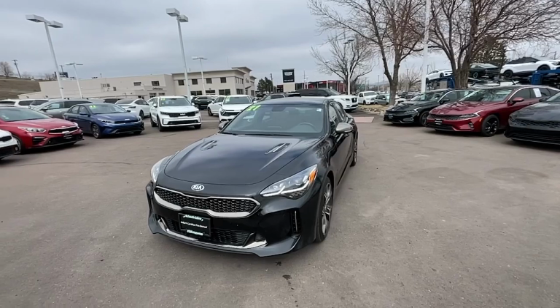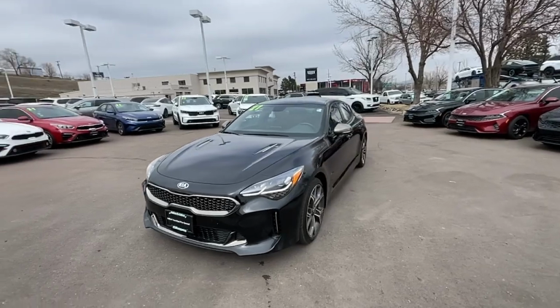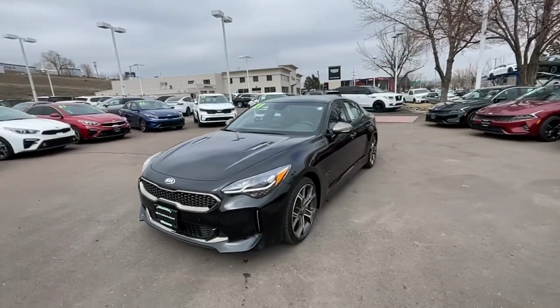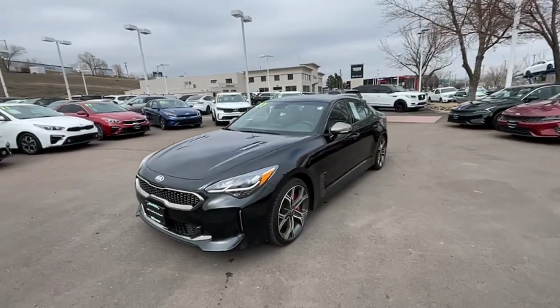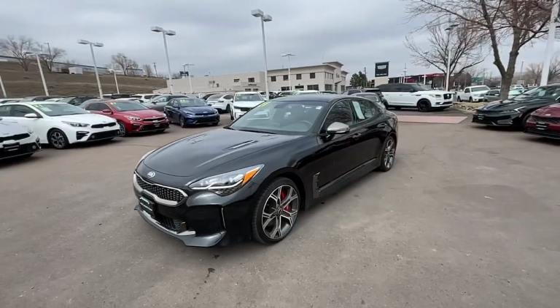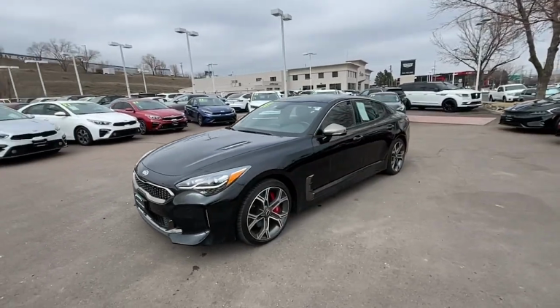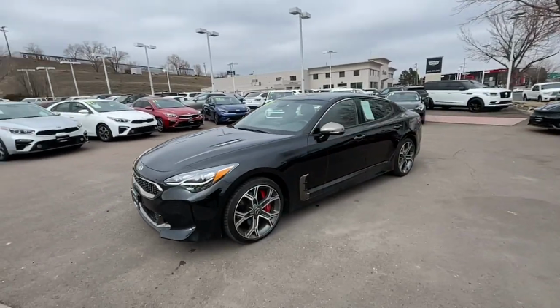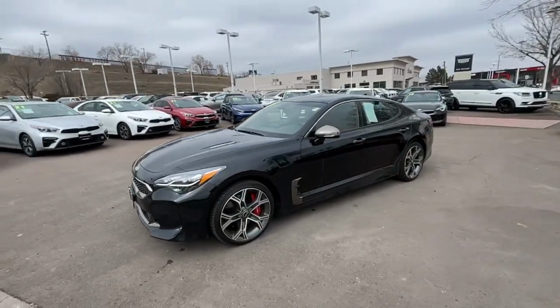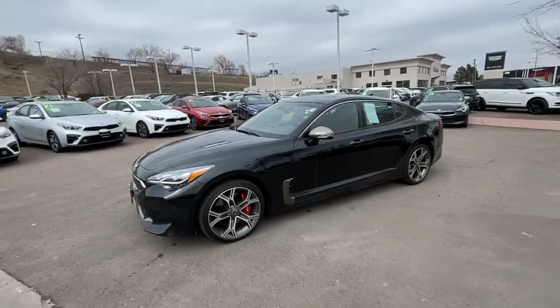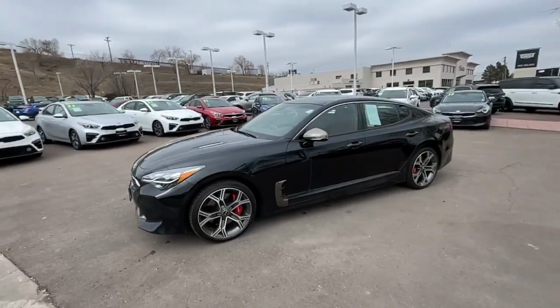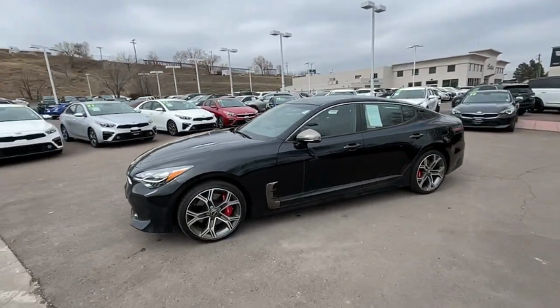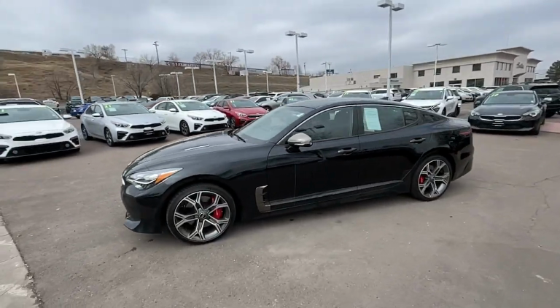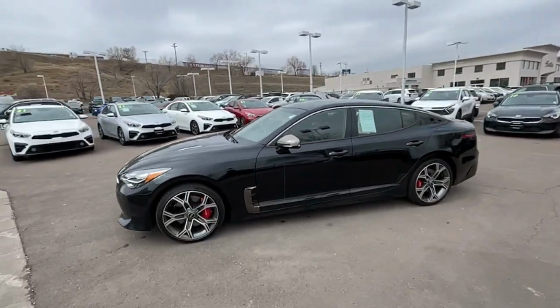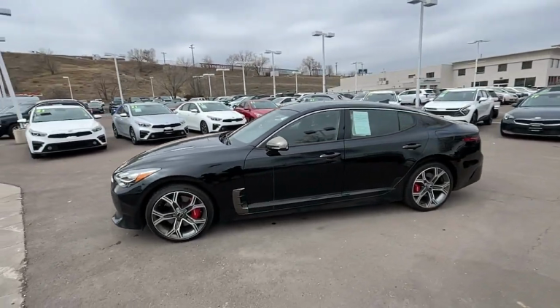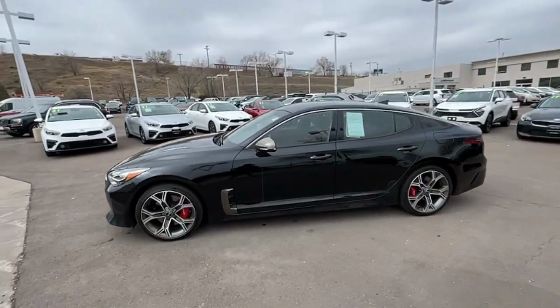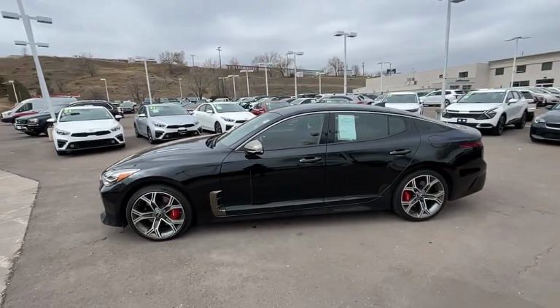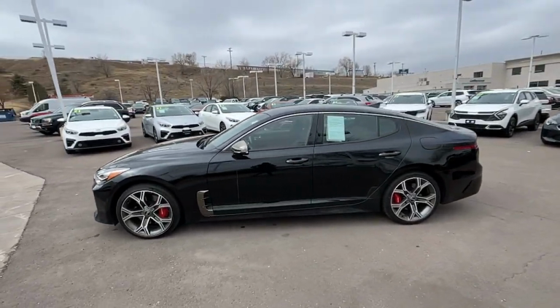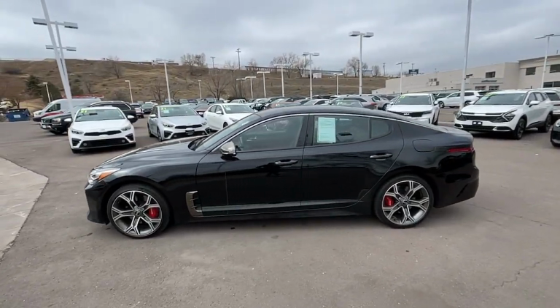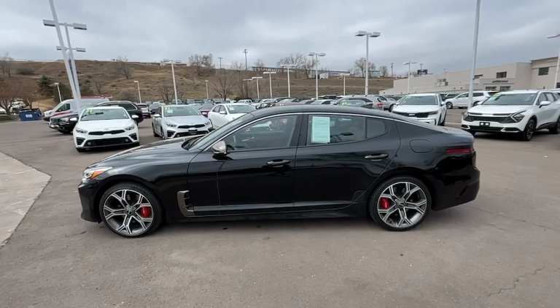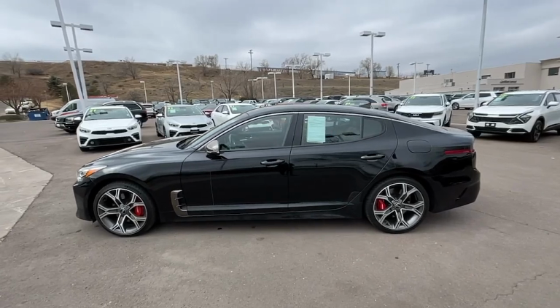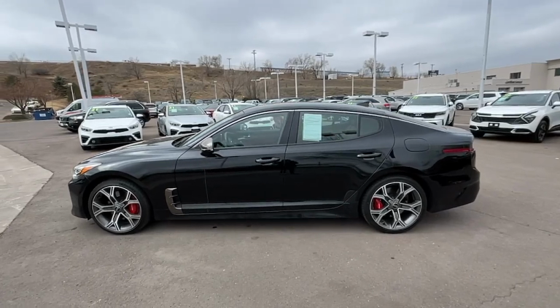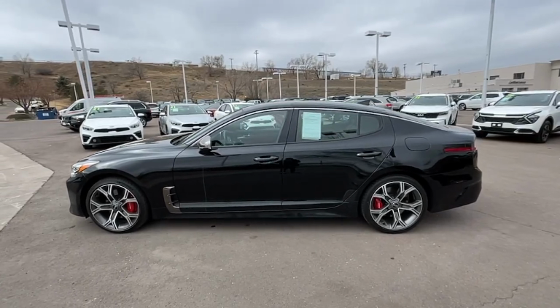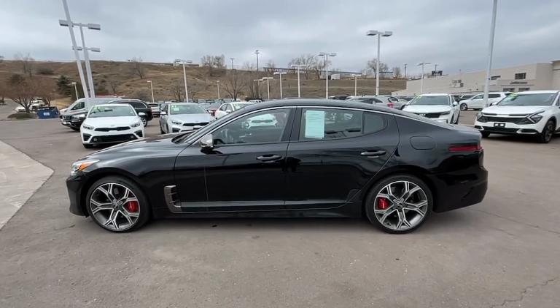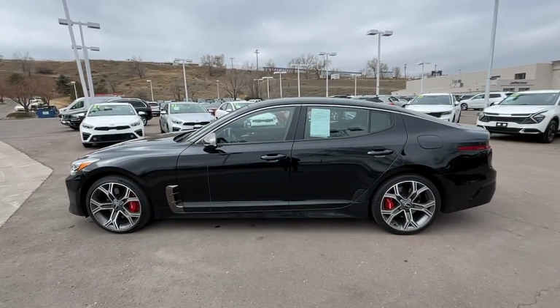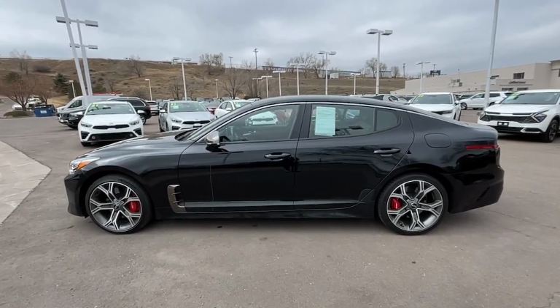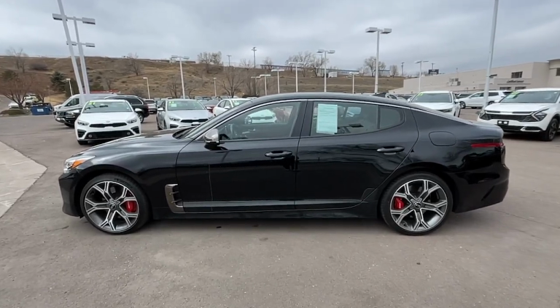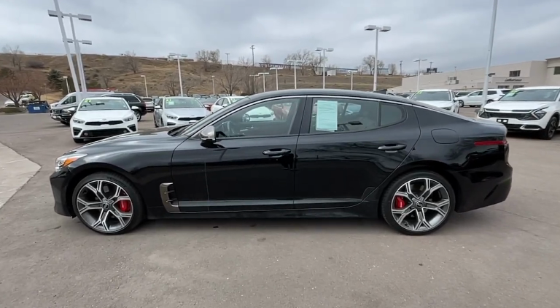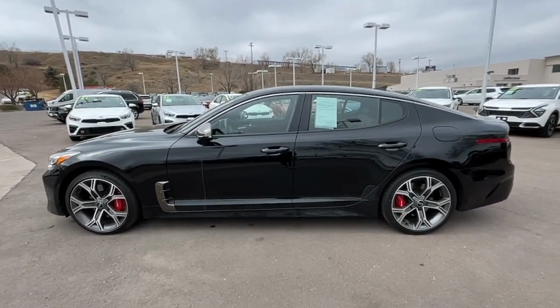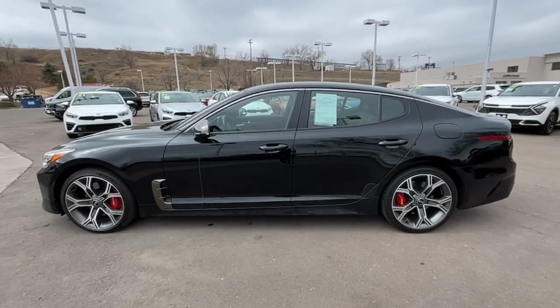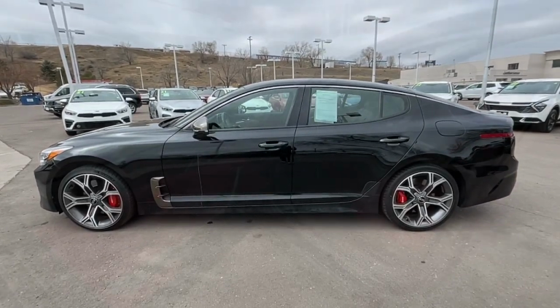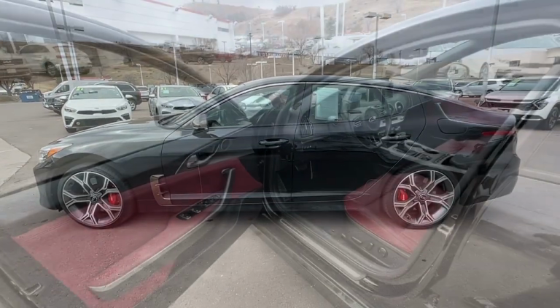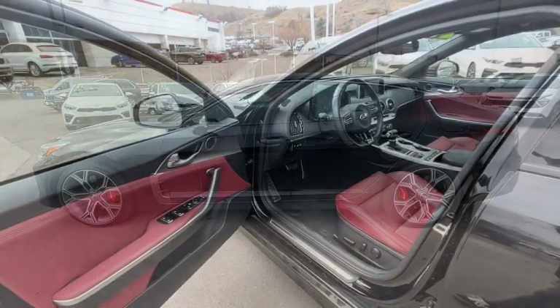With advanced safety systems, driver assist tech, connectivity, and a refined sense of luxury, you'll find exhilaration on the daily commute as well as at the track.